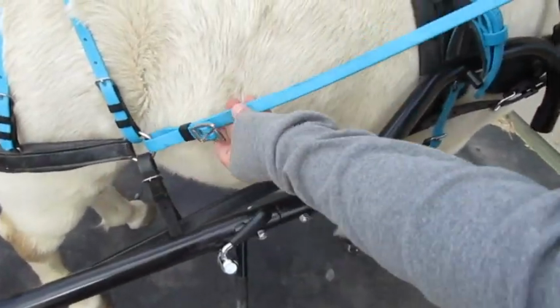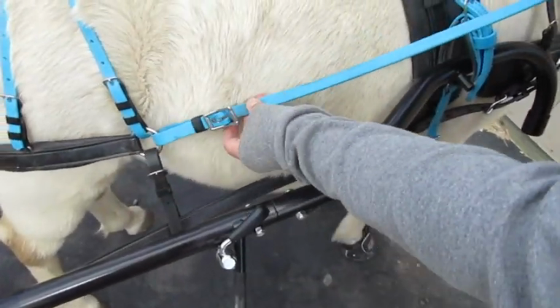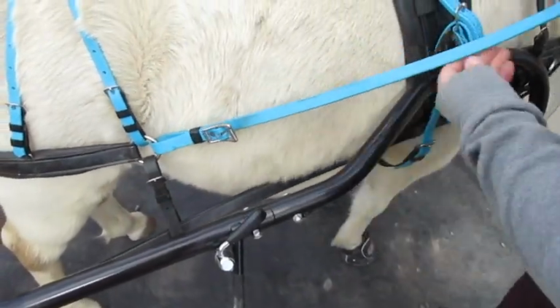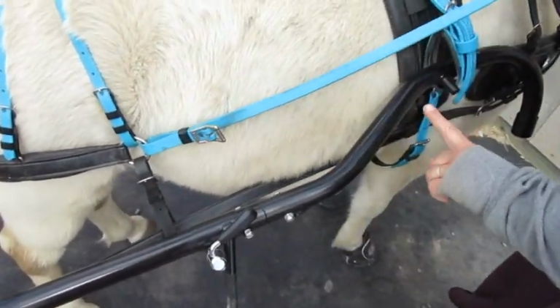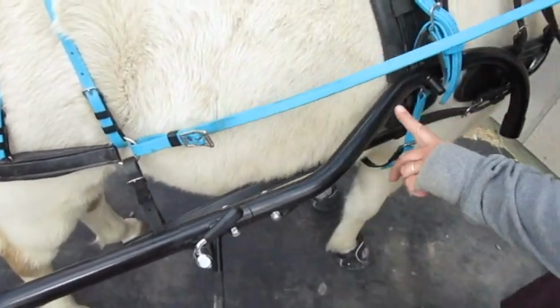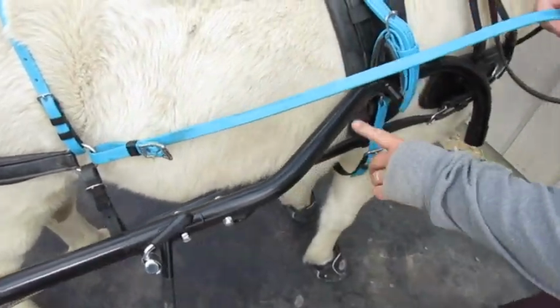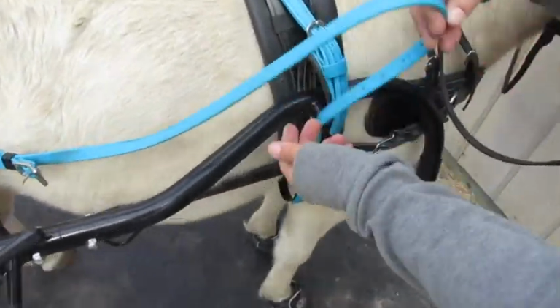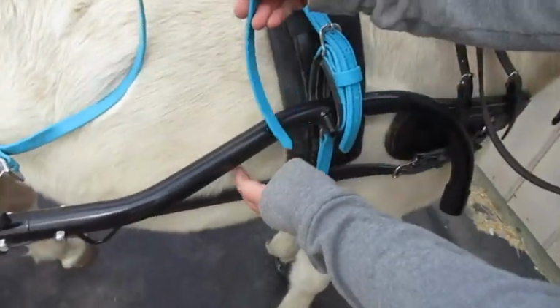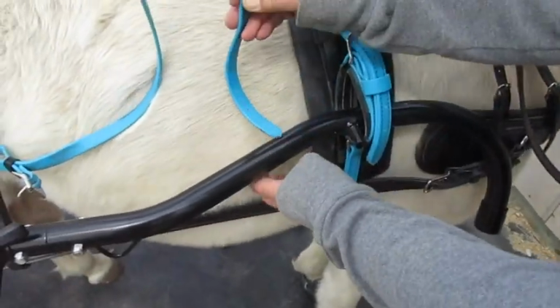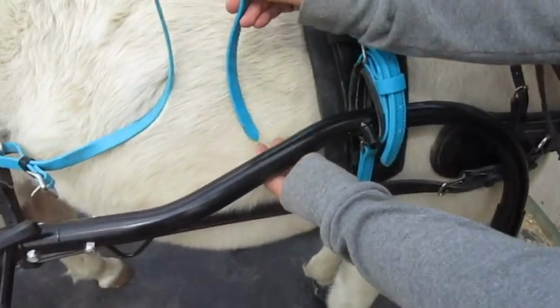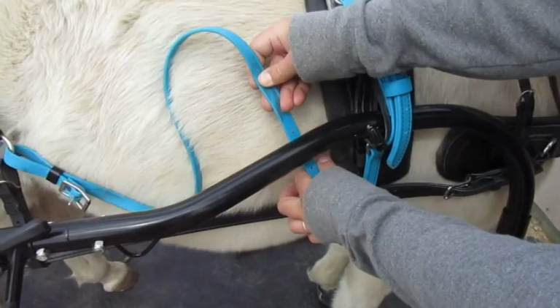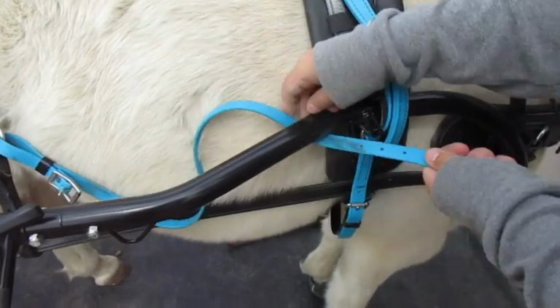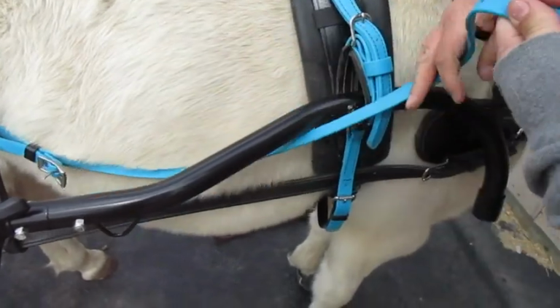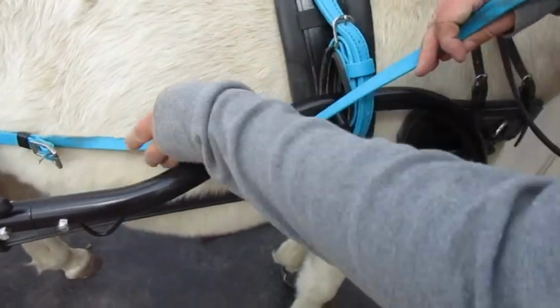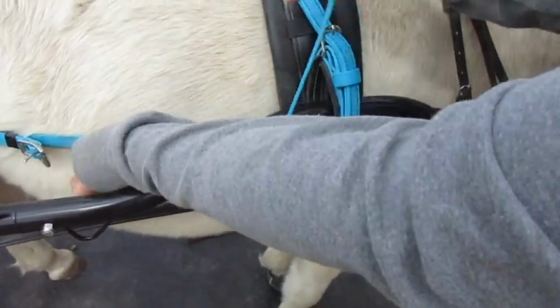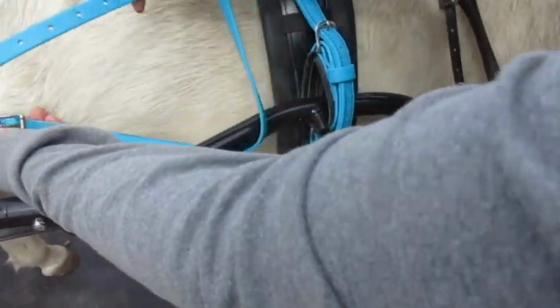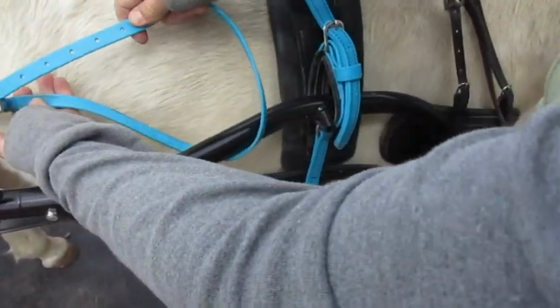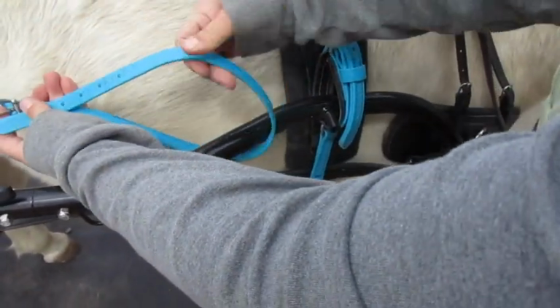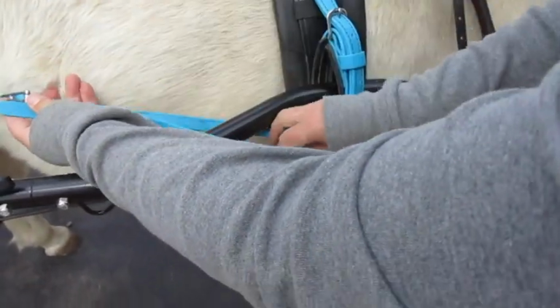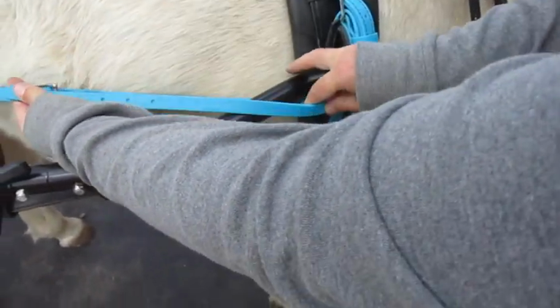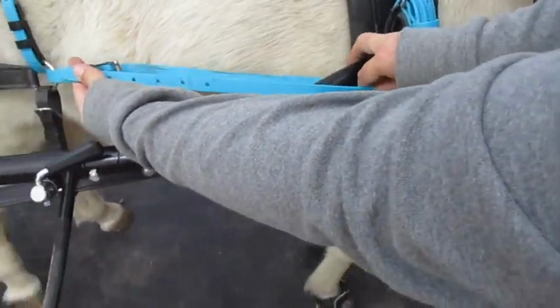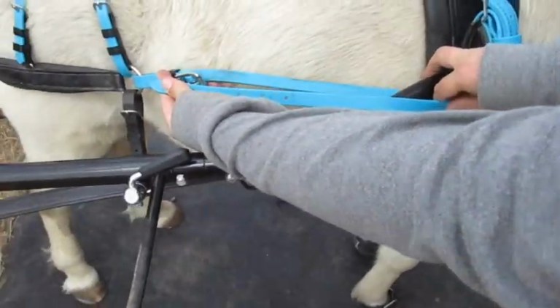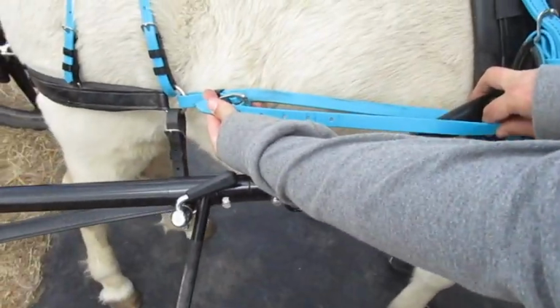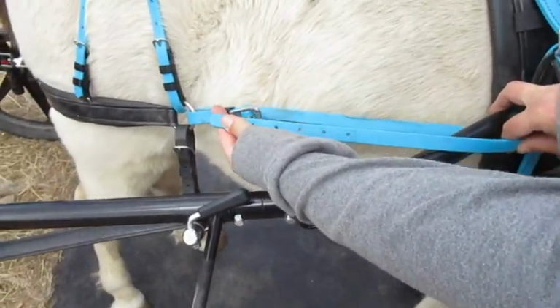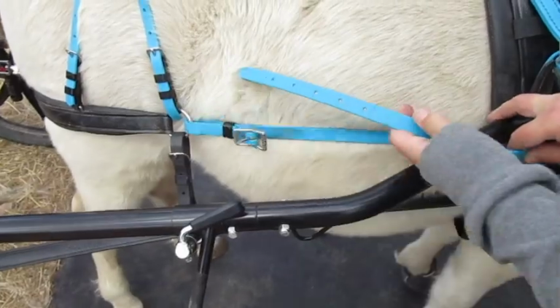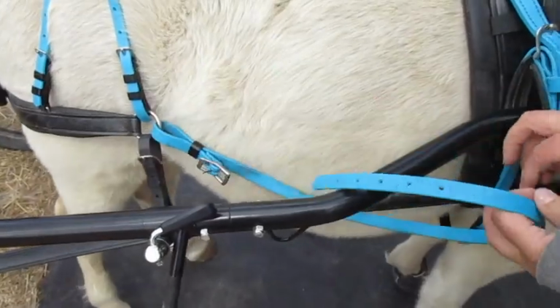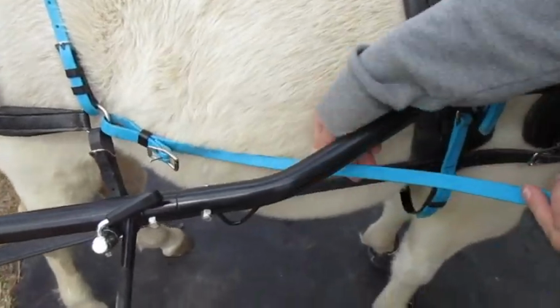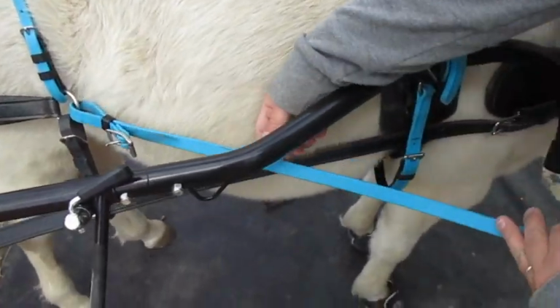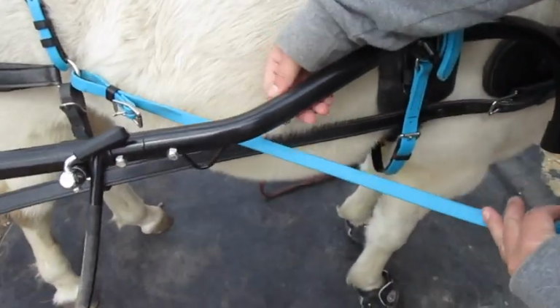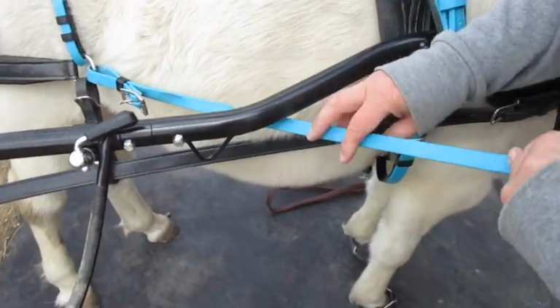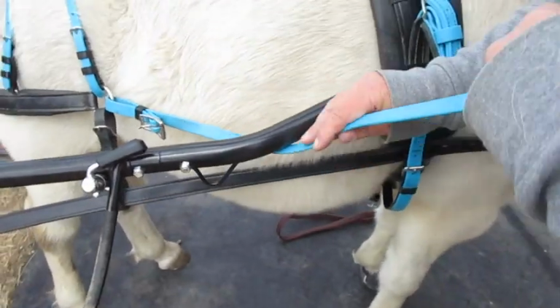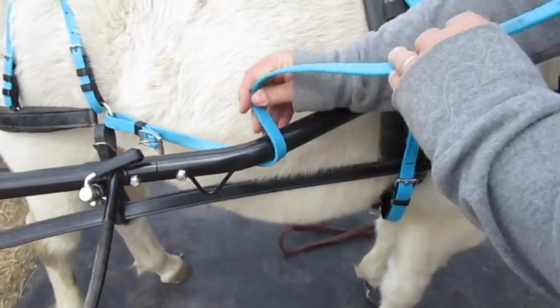On this side, I'm going to show a few things that can be different. So if your footman's loop is further forward, maybe your strap's a little short, and all you can do is run it through the loop and then buckle it back. That's how you would do that.